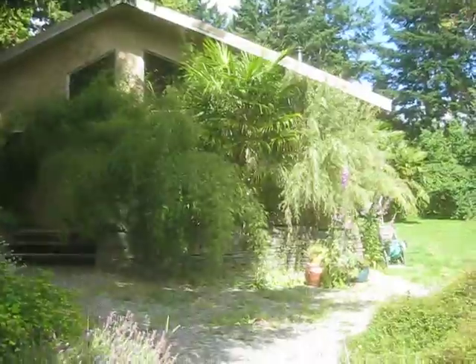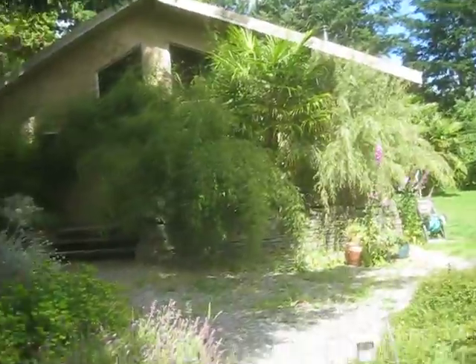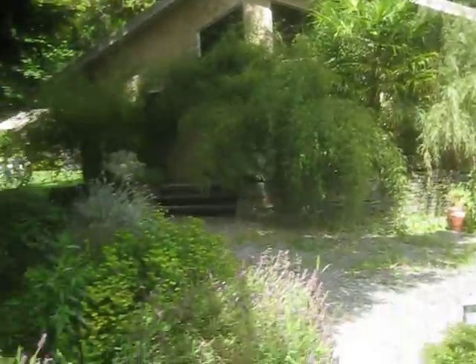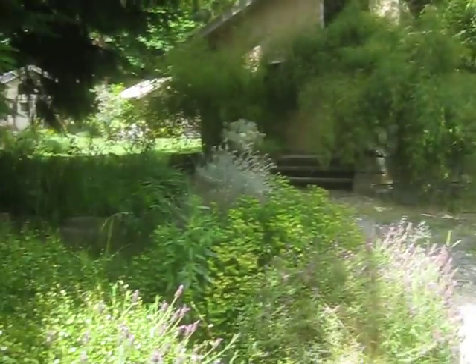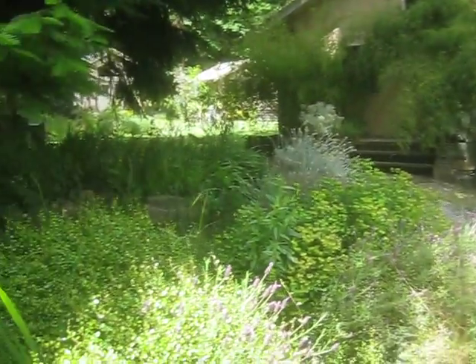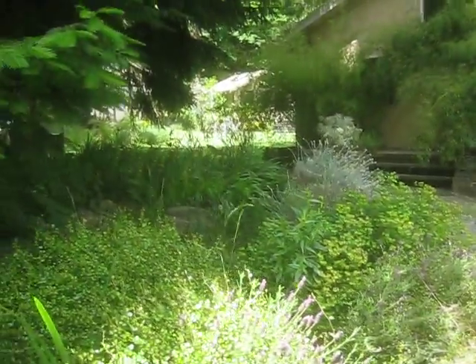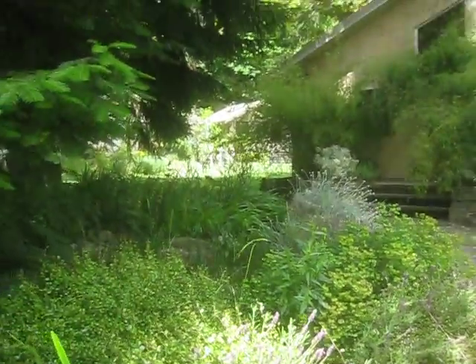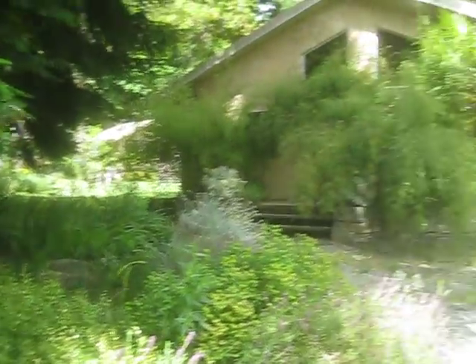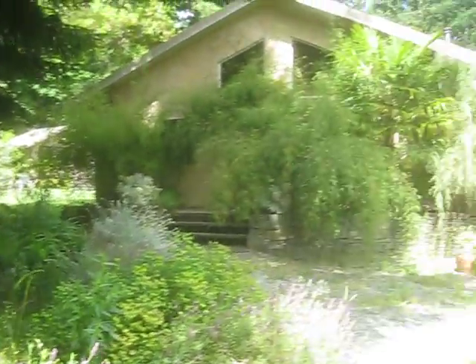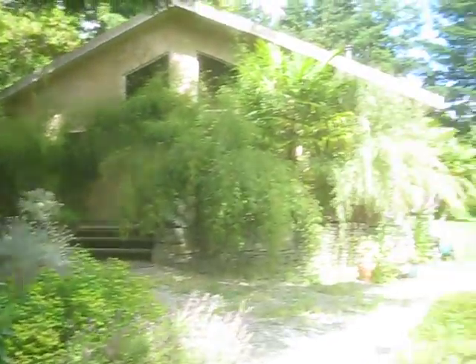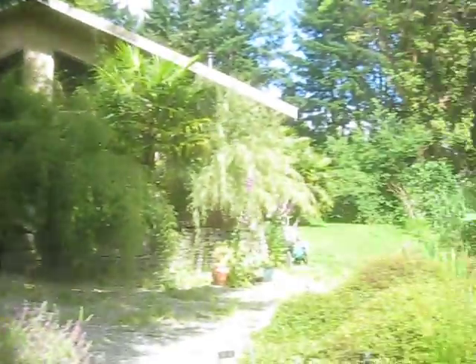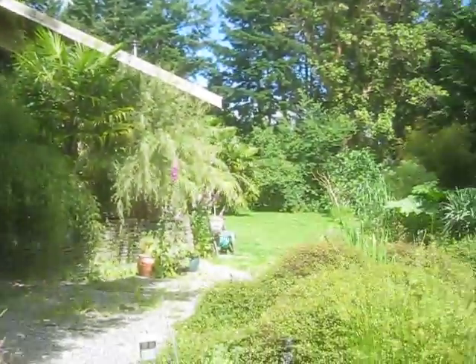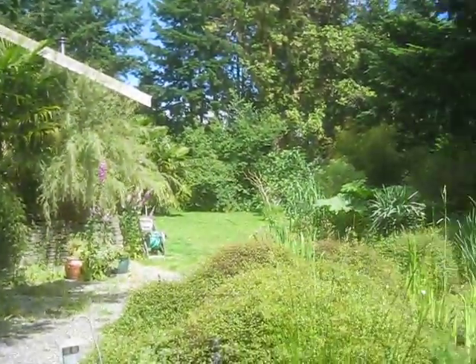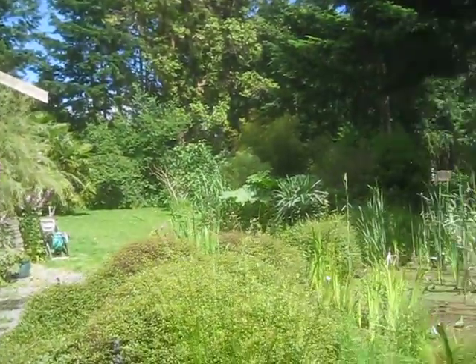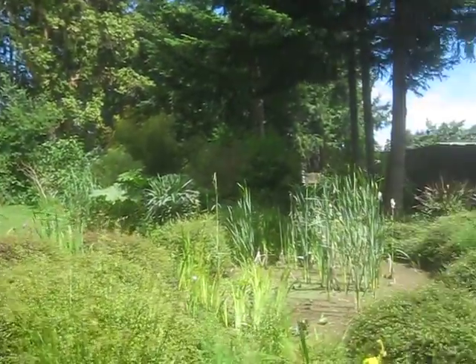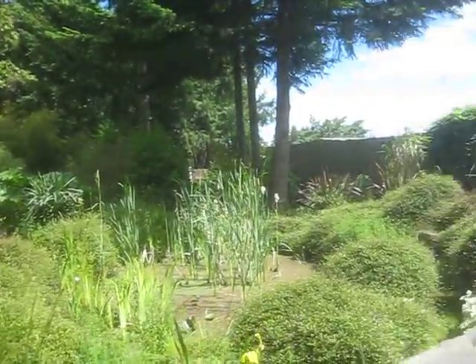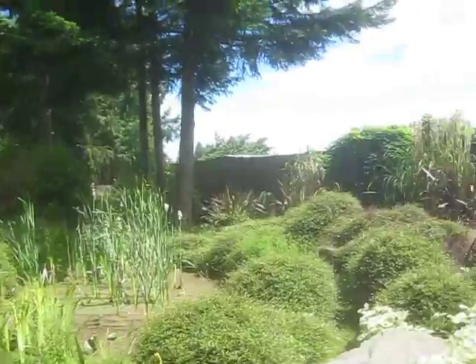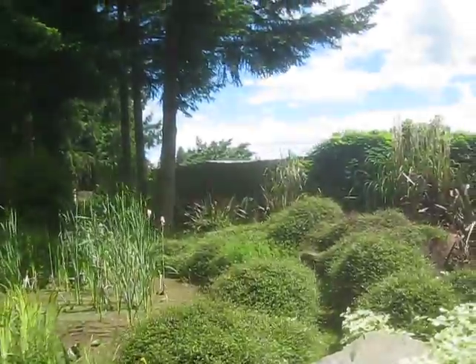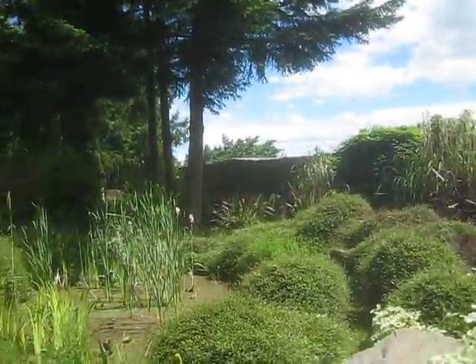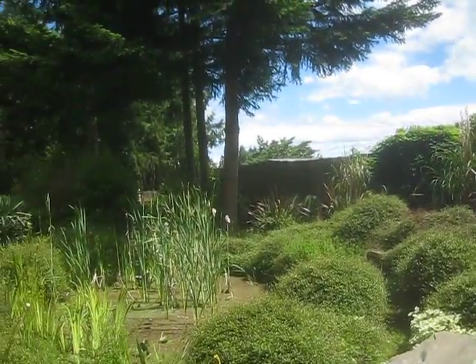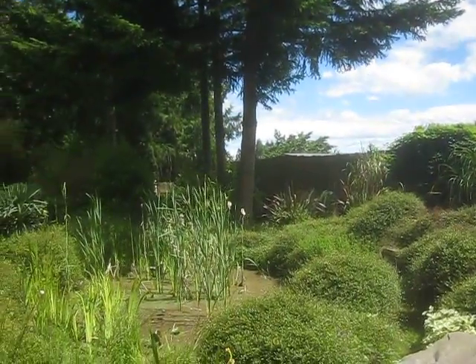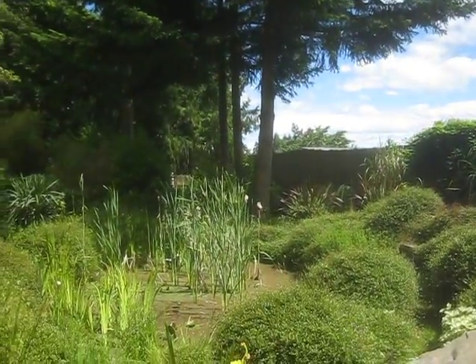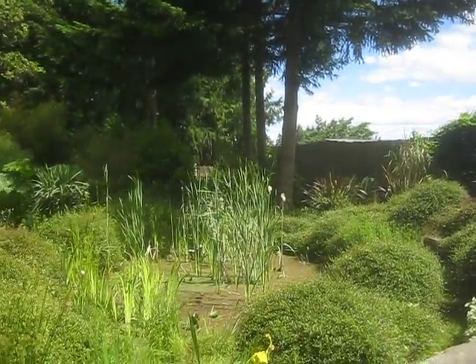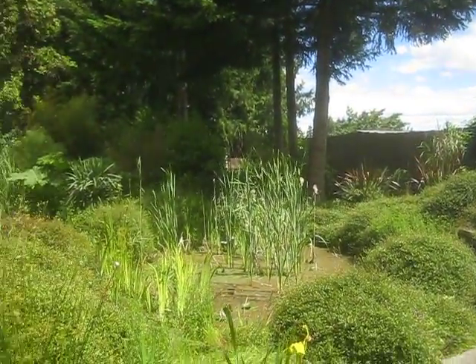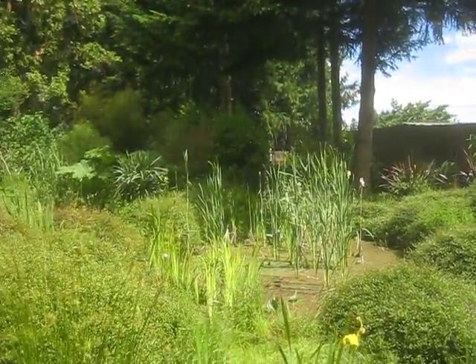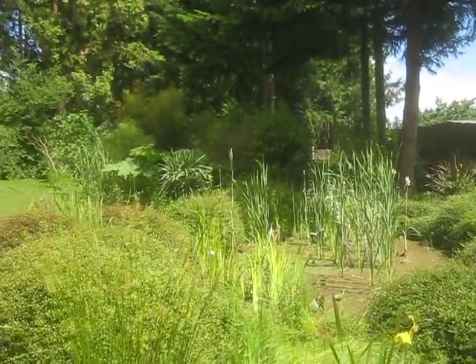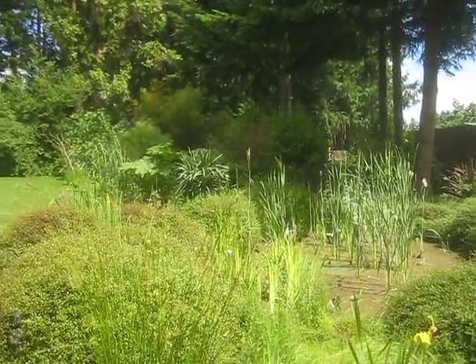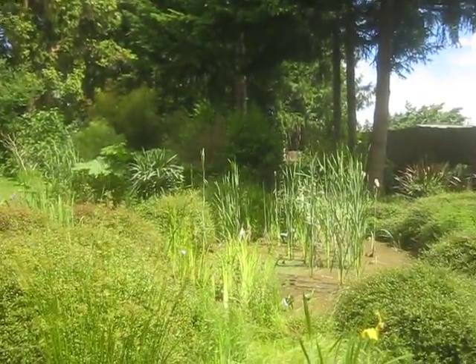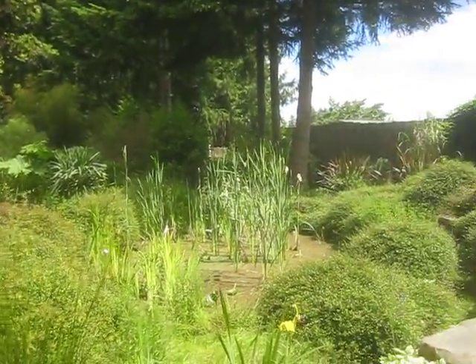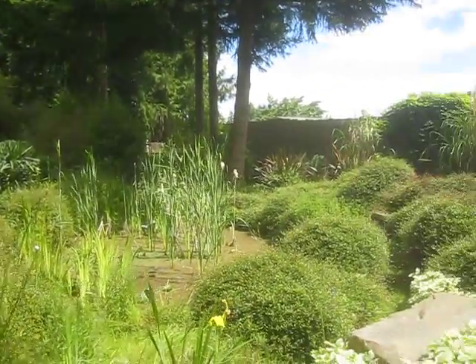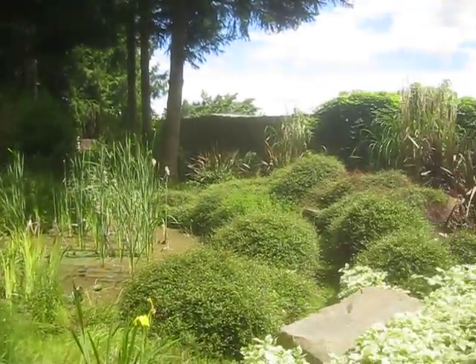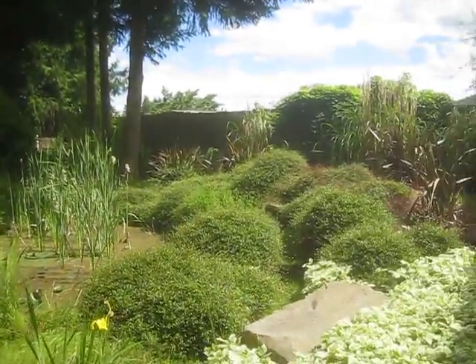It's June 24th, 2010, and I've just entered a jungle garden on Salt Spring Island, so we're going to walk through this garden. I'm going to make a little video so you can see what grows here on Salt Spring Island.